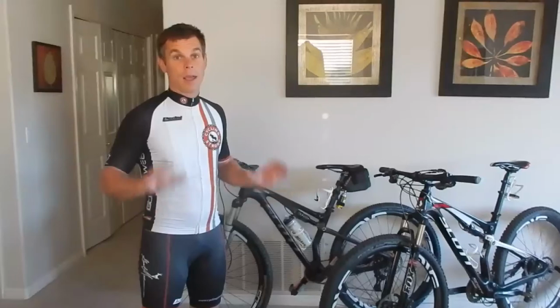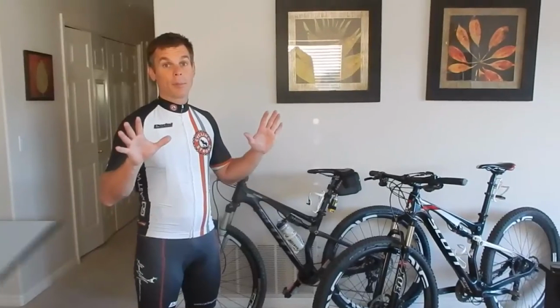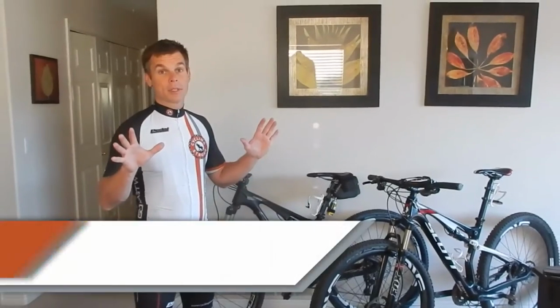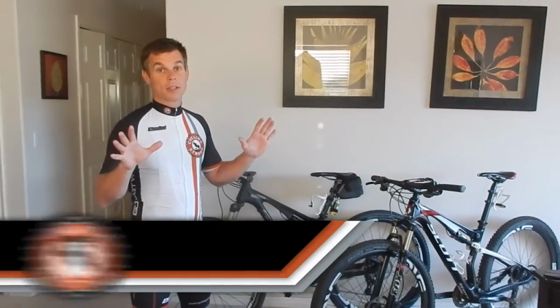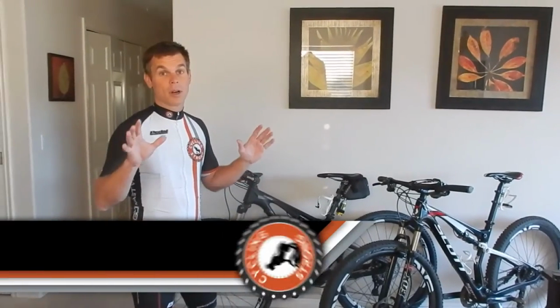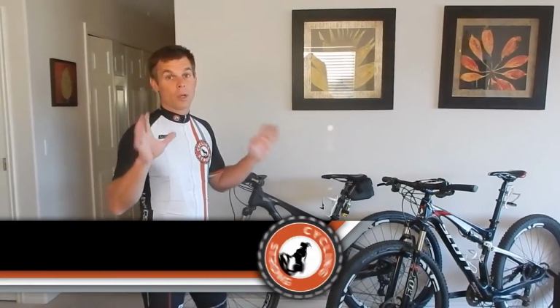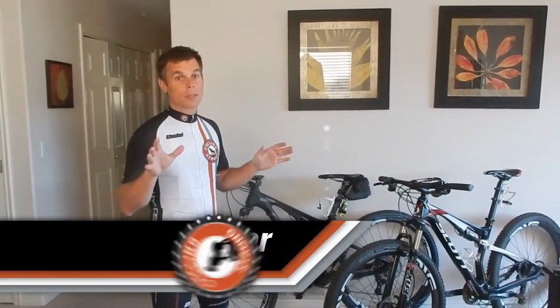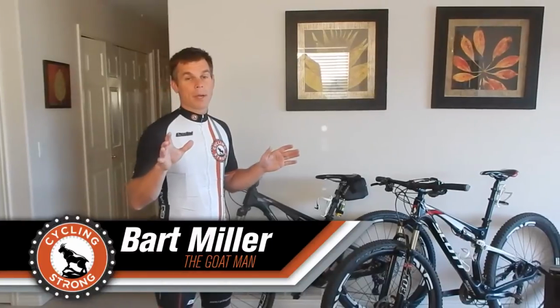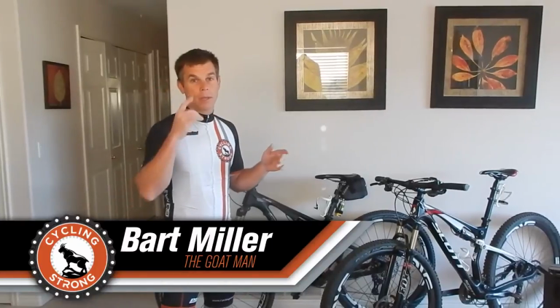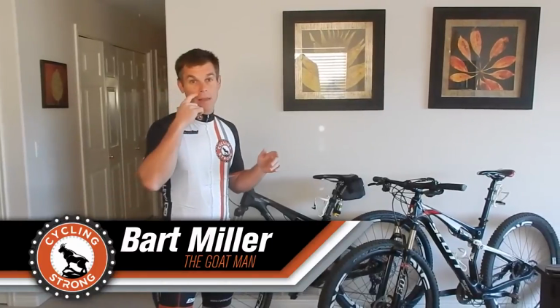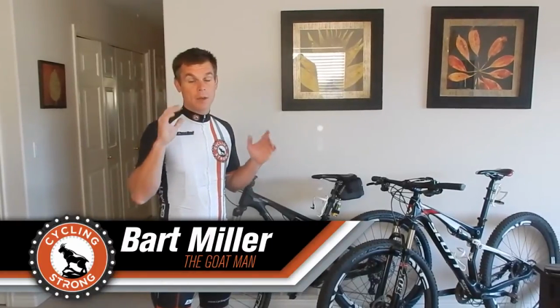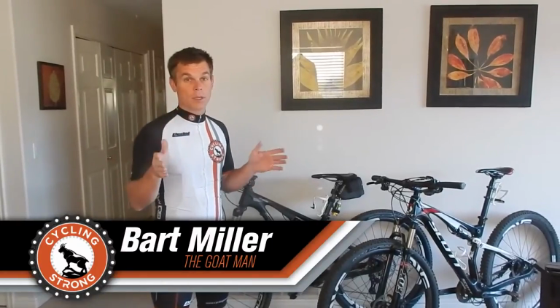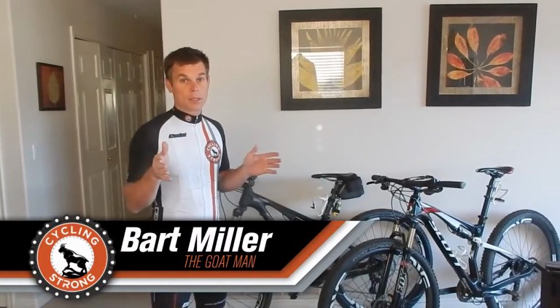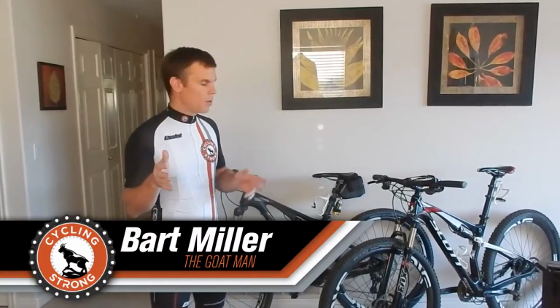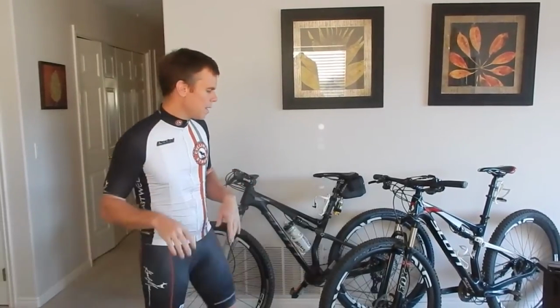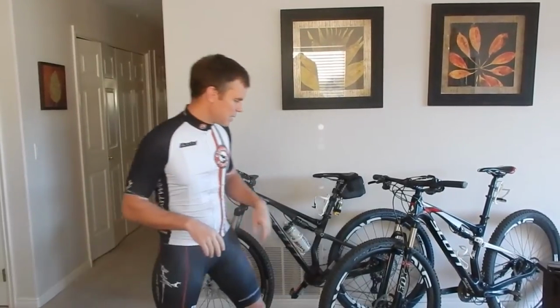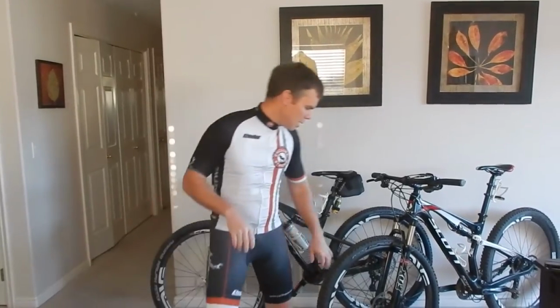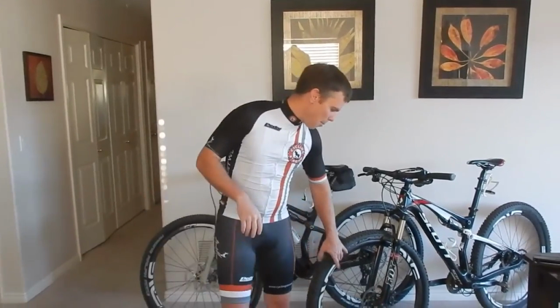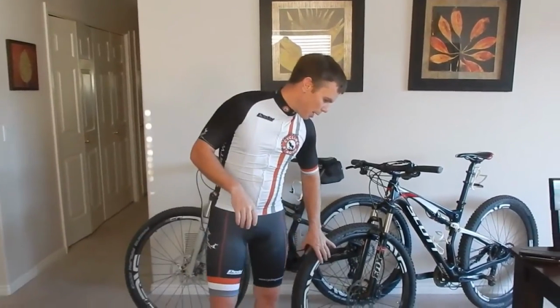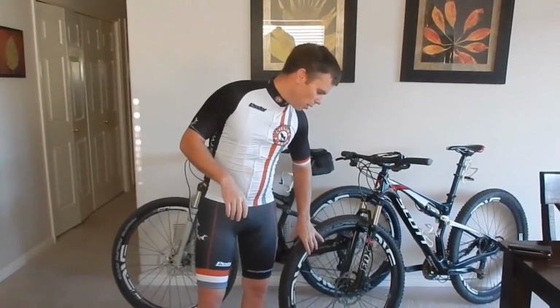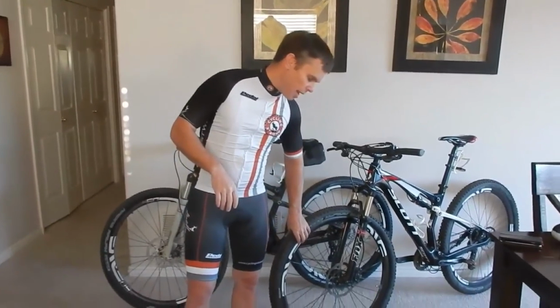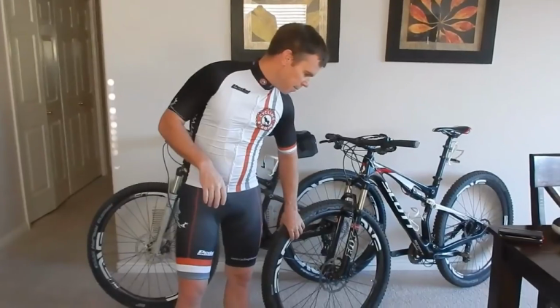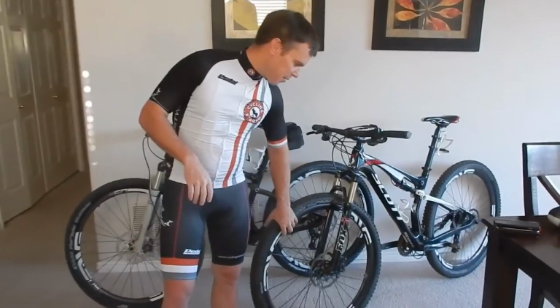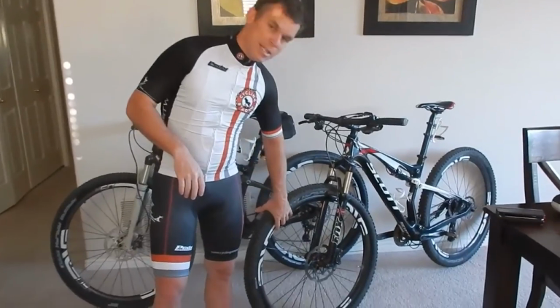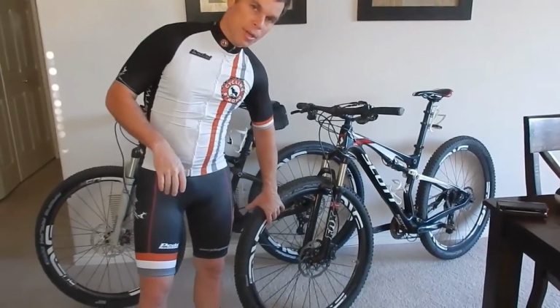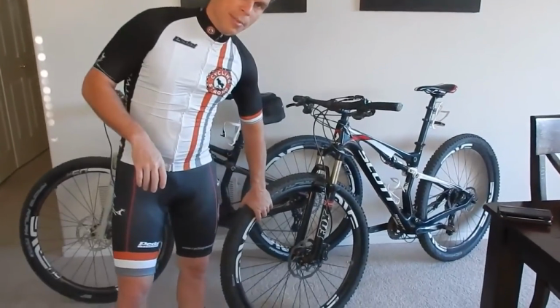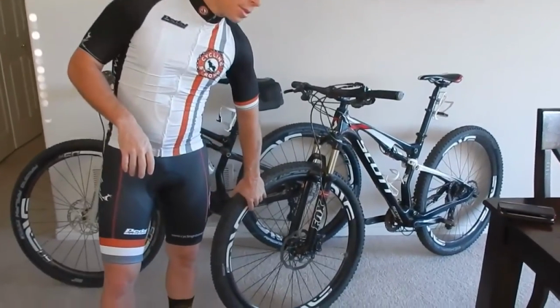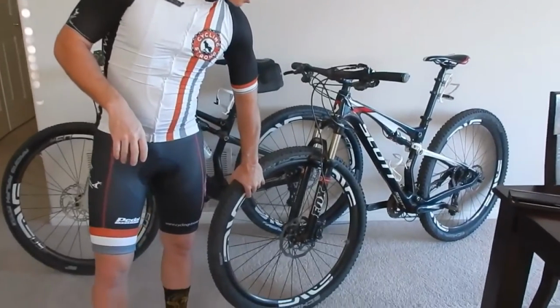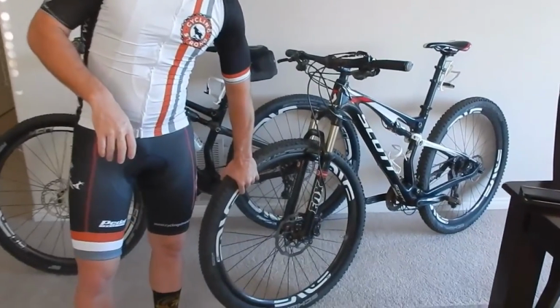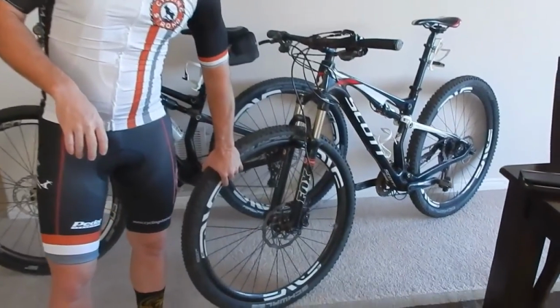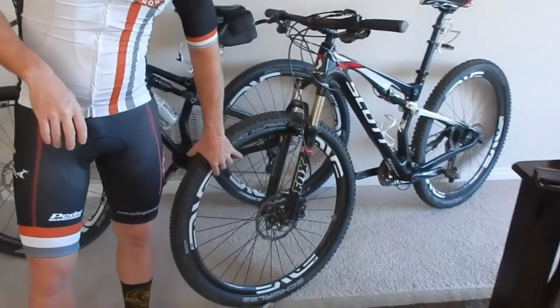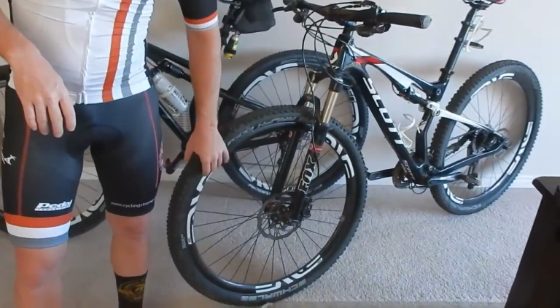Hey, Bart Miller with Cycling Strong. I really want to talk about the Envy wheels. I've been riding the XC mountain bike wheel from Envy for the last couple of years. I've been using this on Leadville and everything.